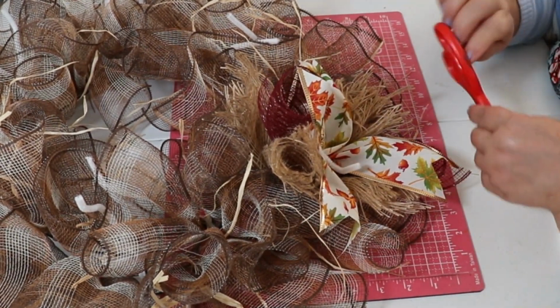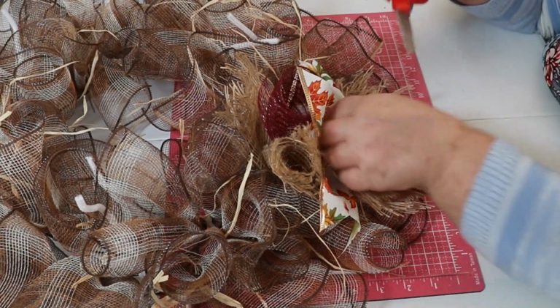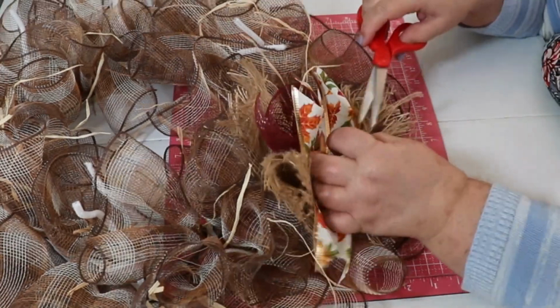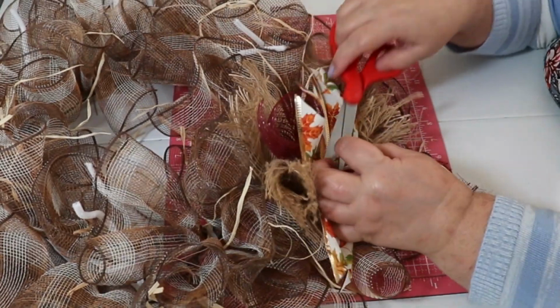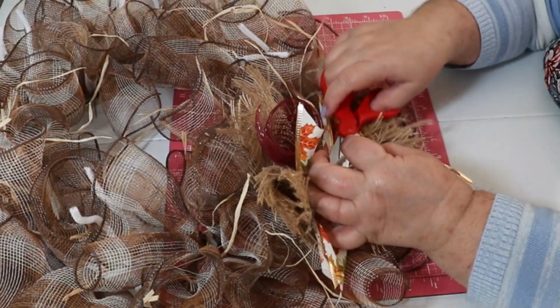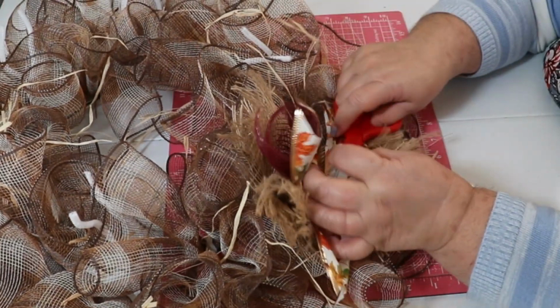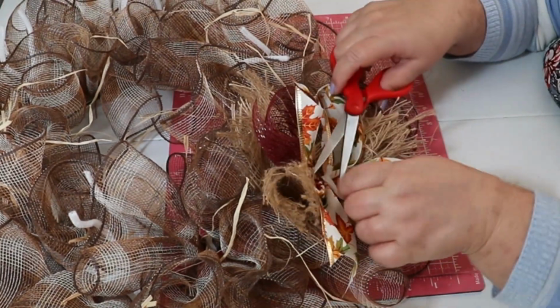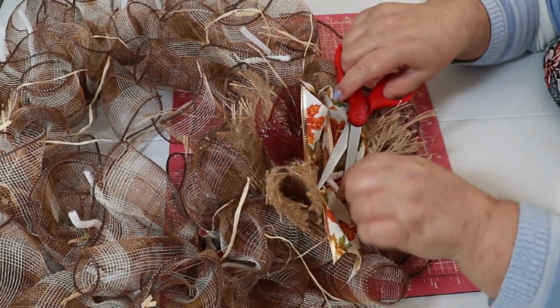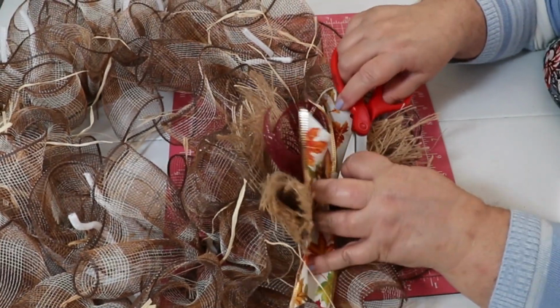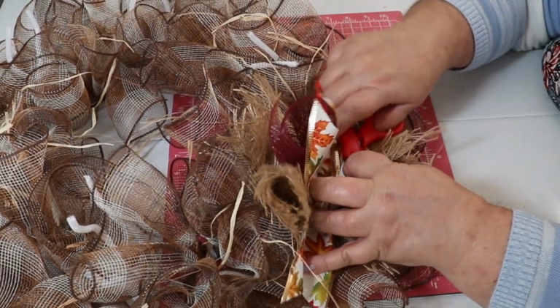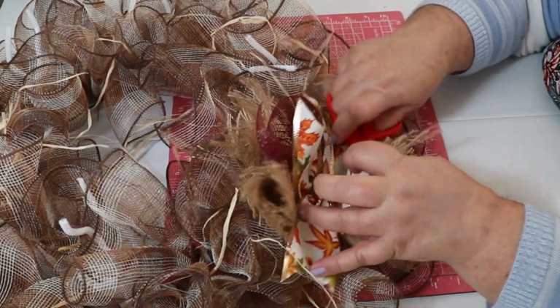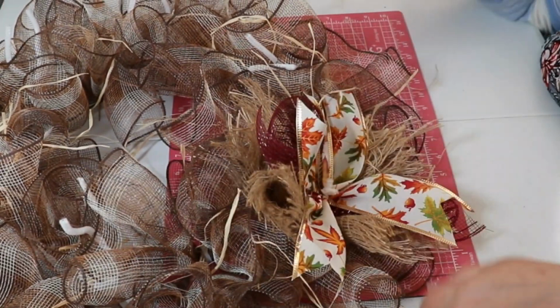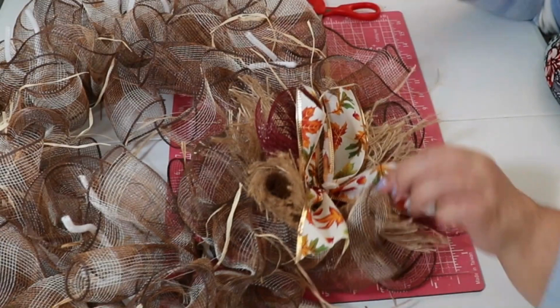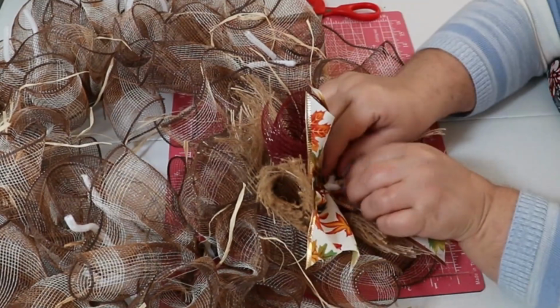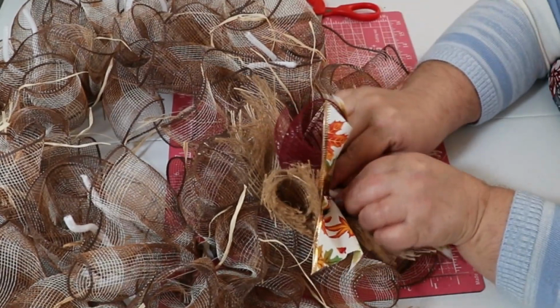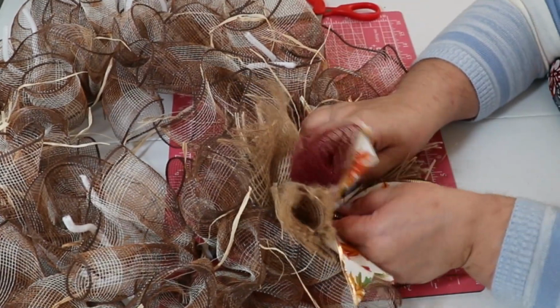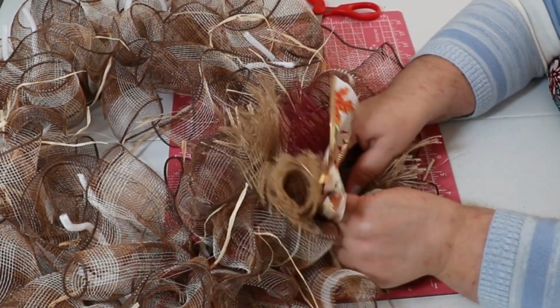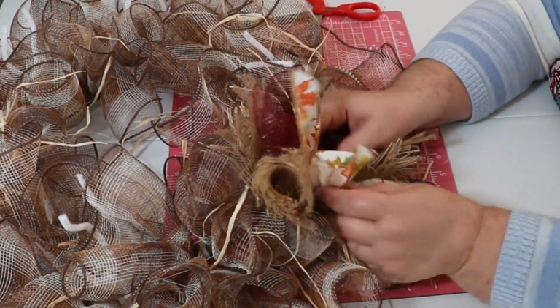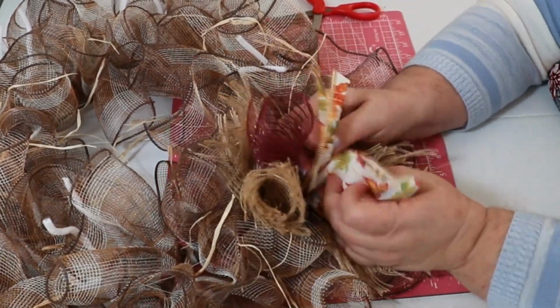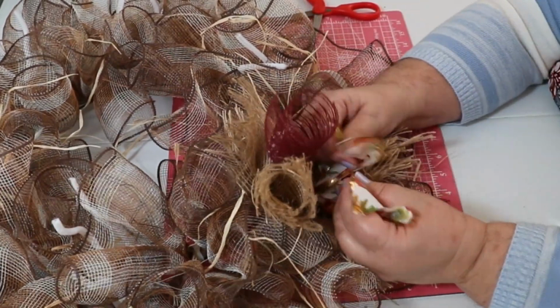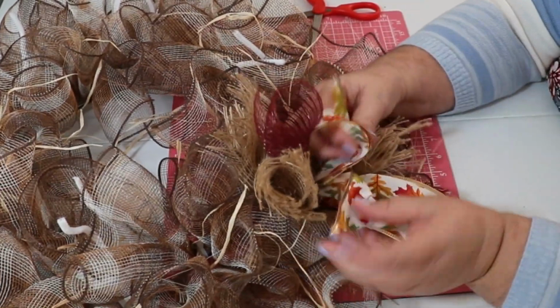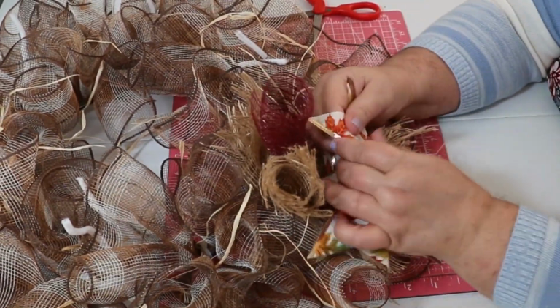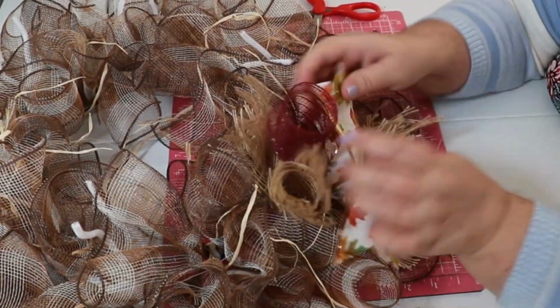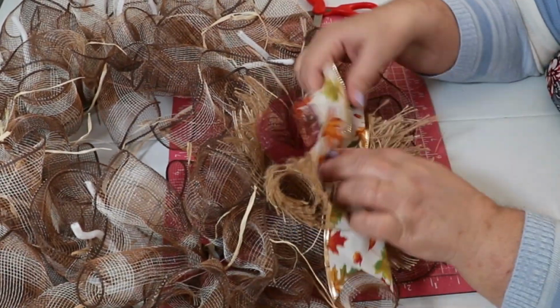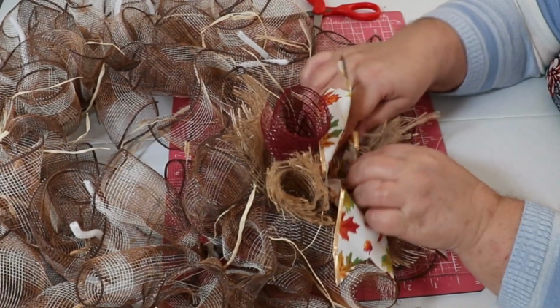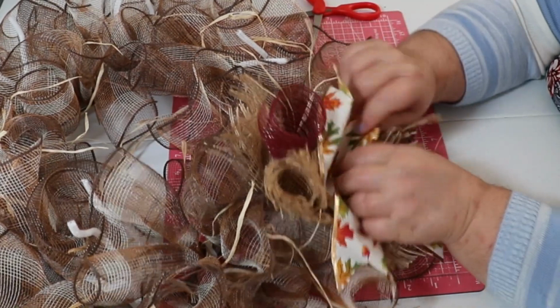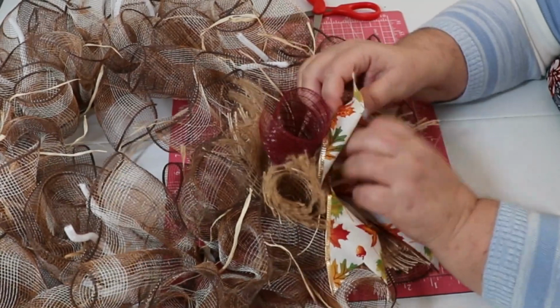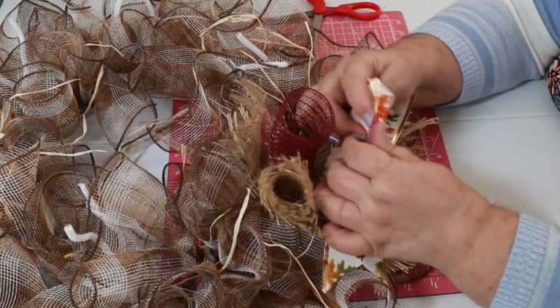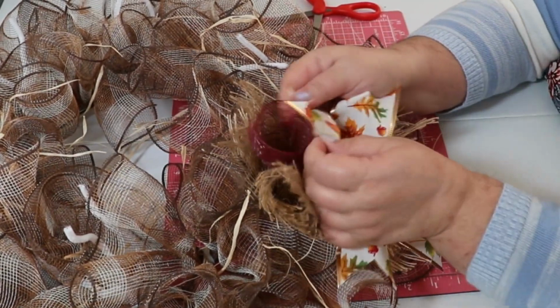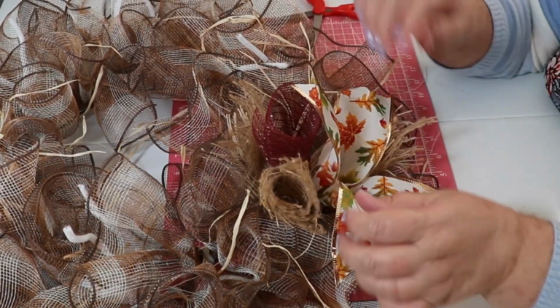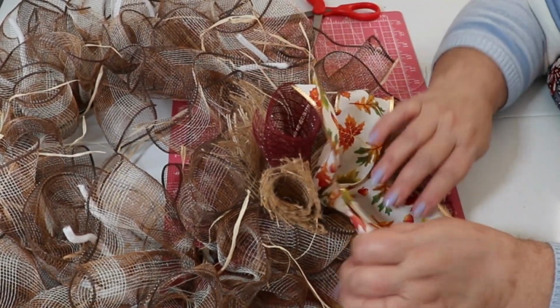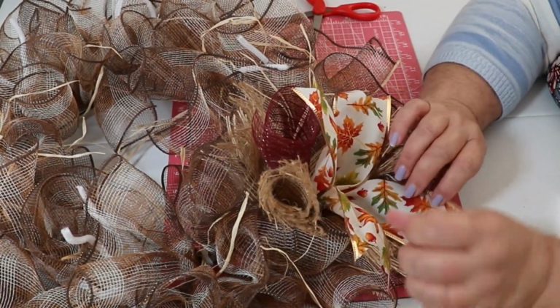You can go back and fluff this out later, or you can fluff it out as you go. But even if you fluff it out as you go, you'll have to go back and do some more fluffing. Sometimes I fluff it out a little bit, and sometimes I just leave it.